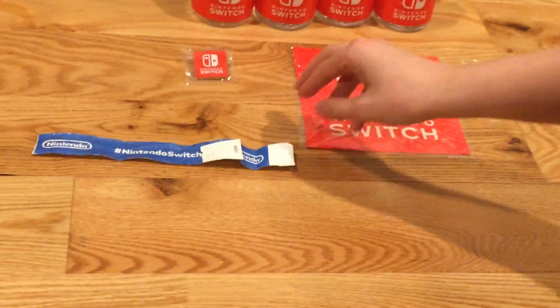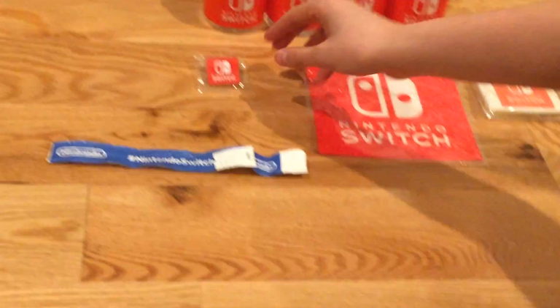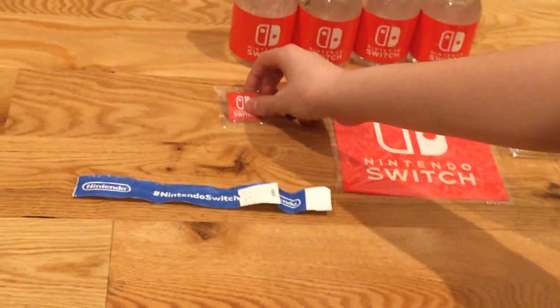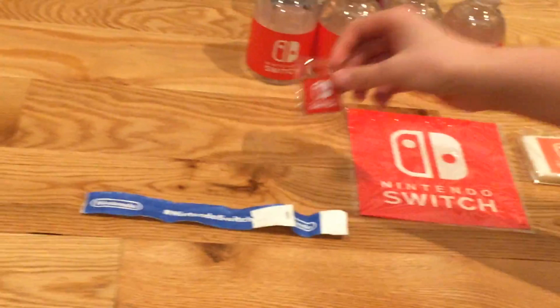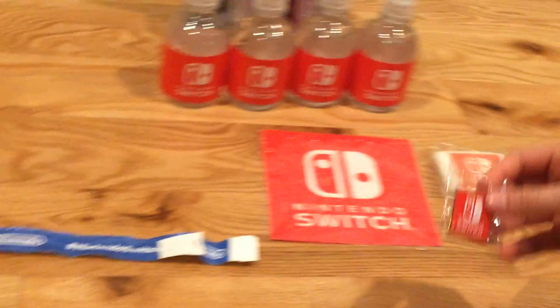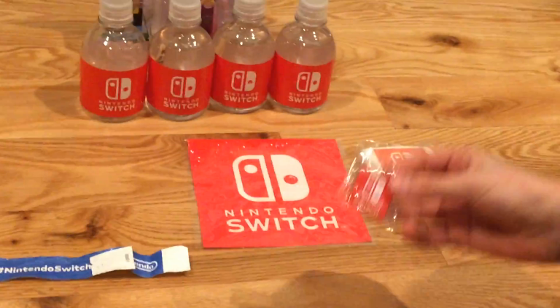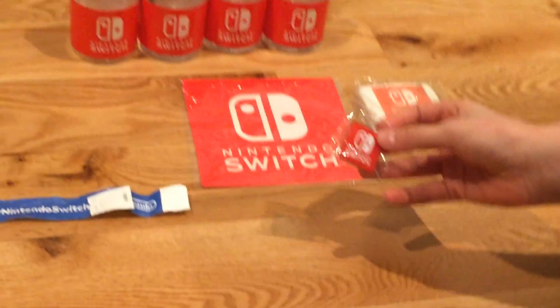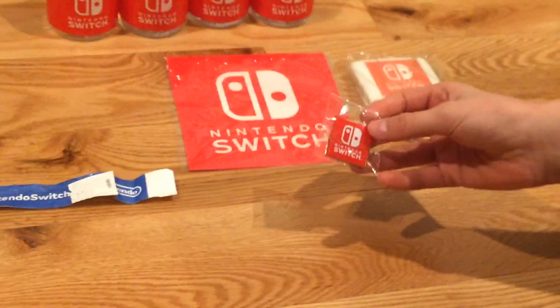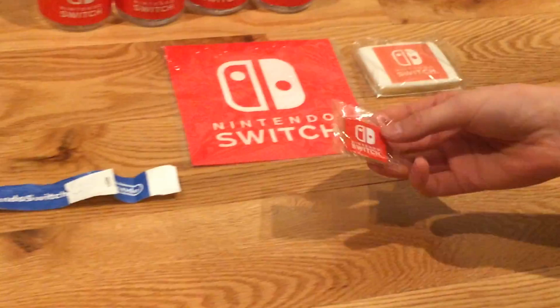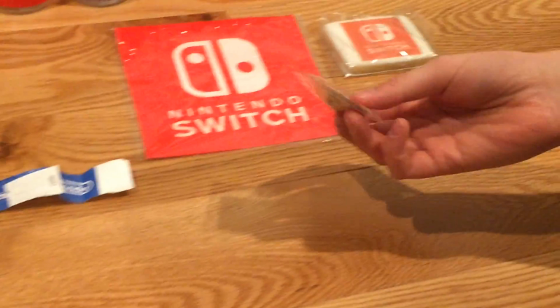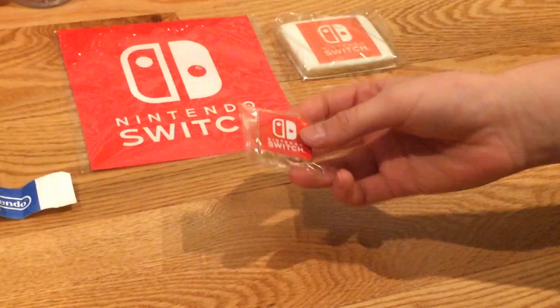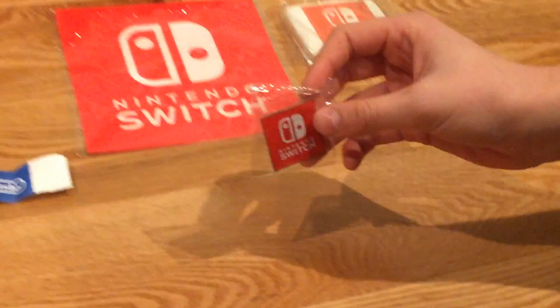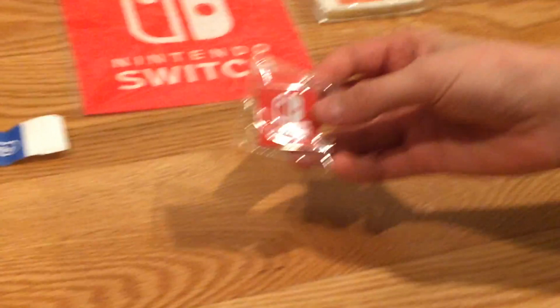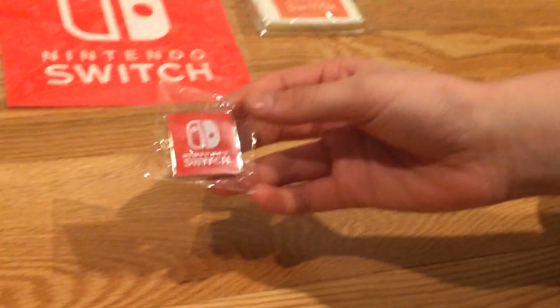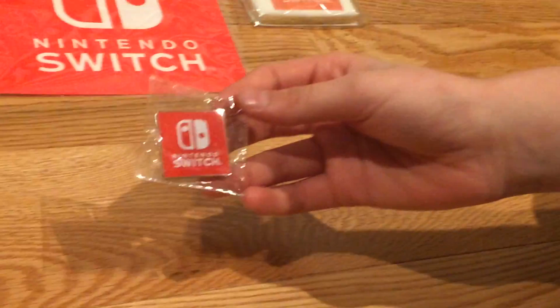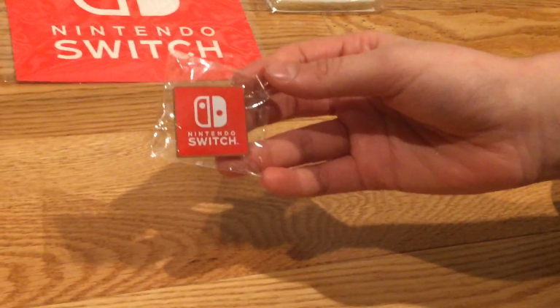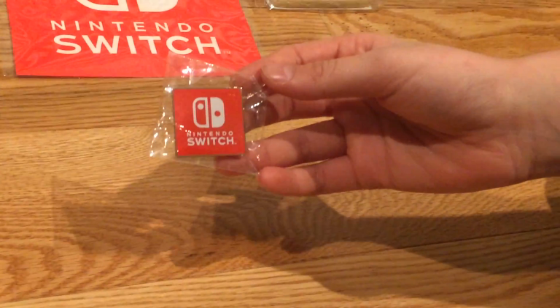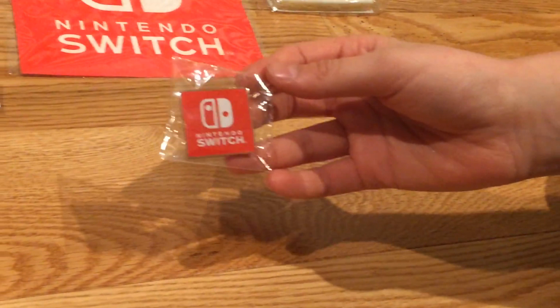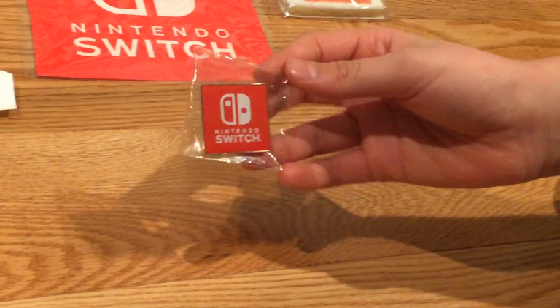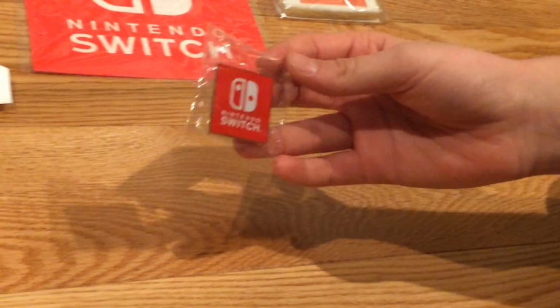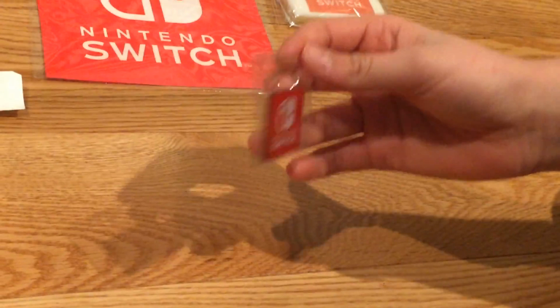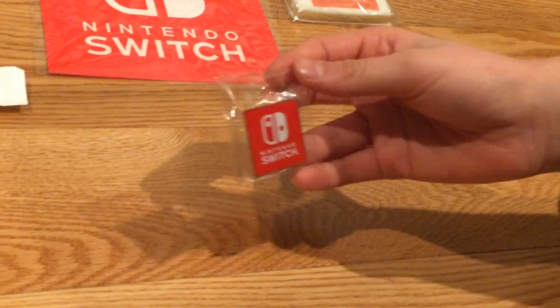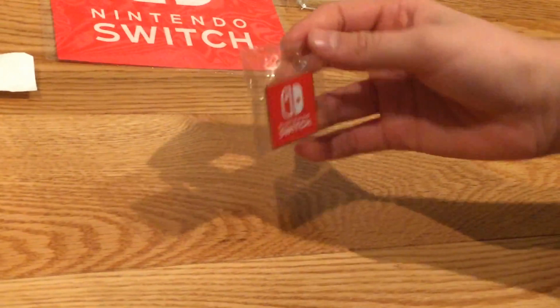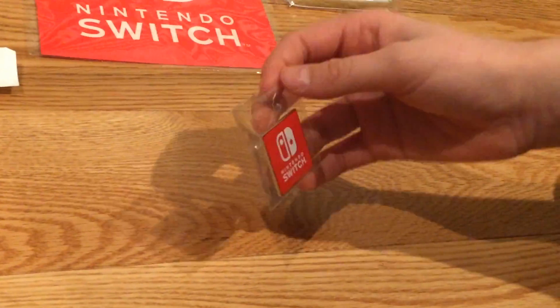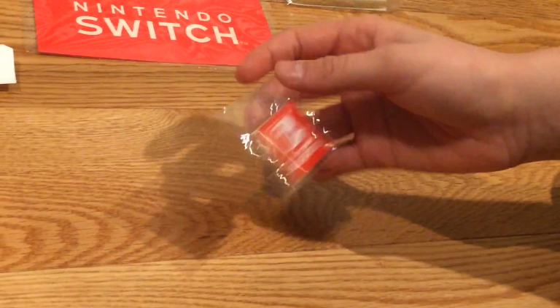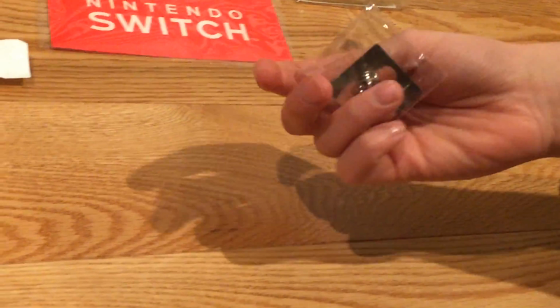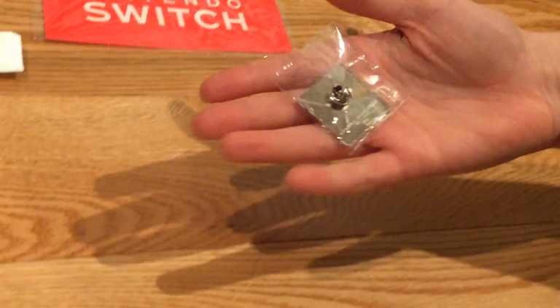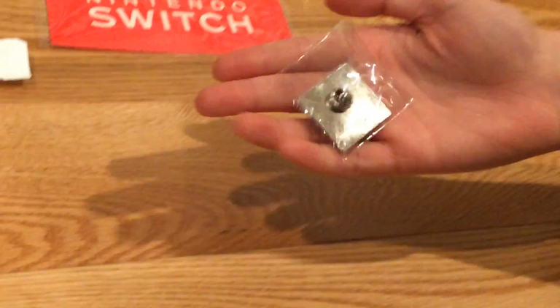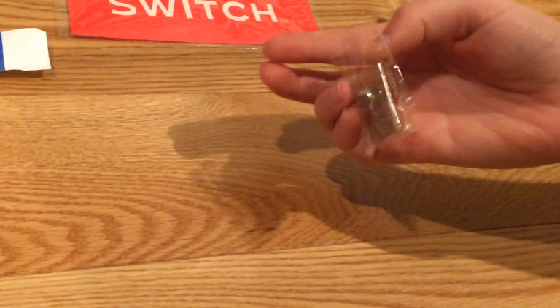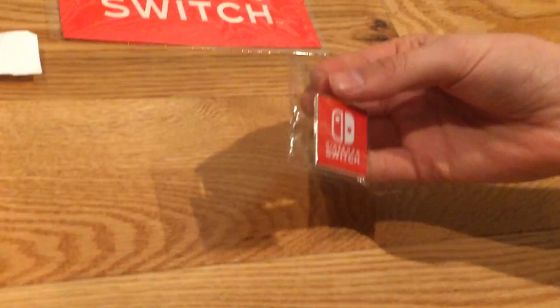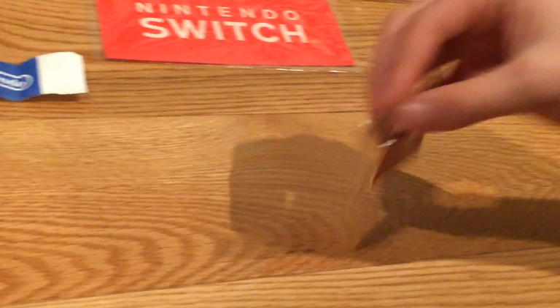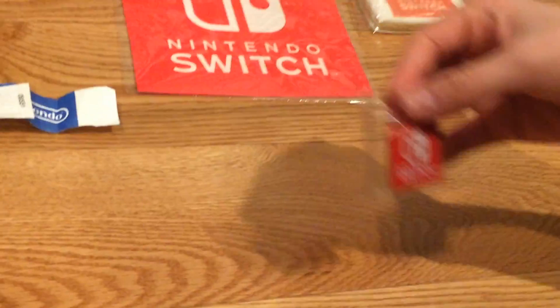Next we have a pin, which I'm not going to open. Probably not going to open it until I get the Nintendo Switch, because I like its value in the package. Yeah, that's pretty cool.